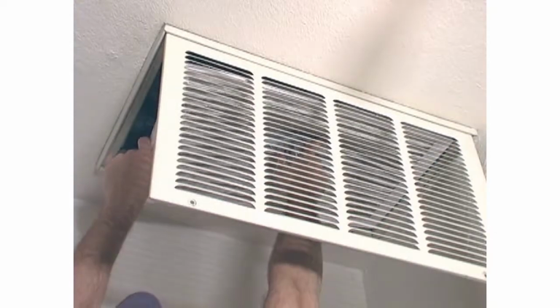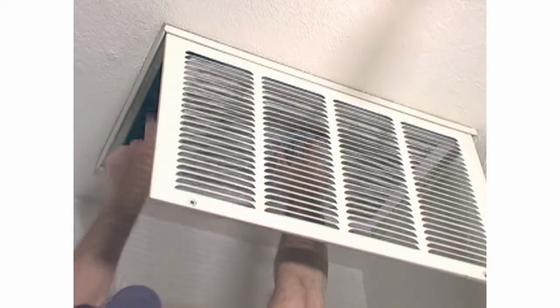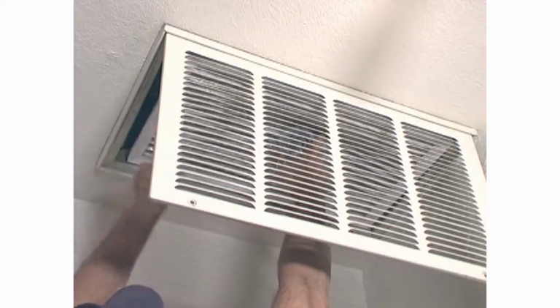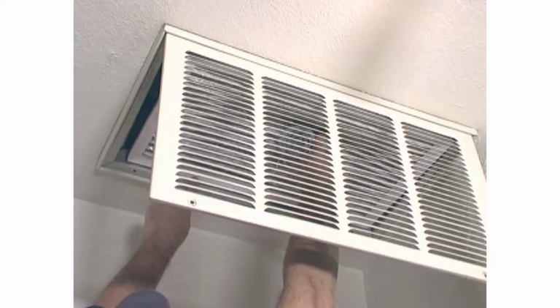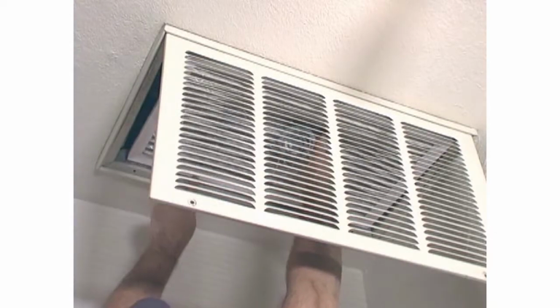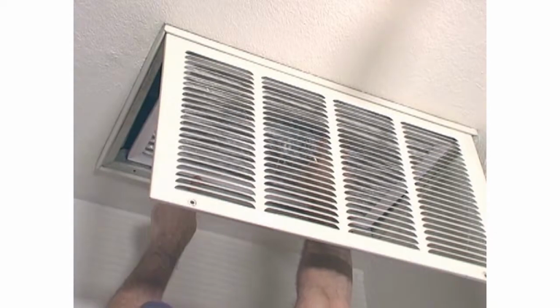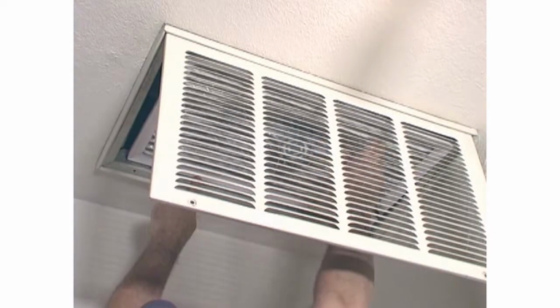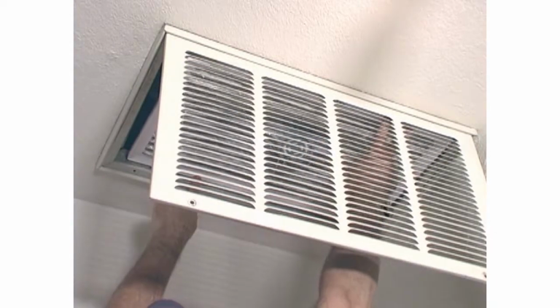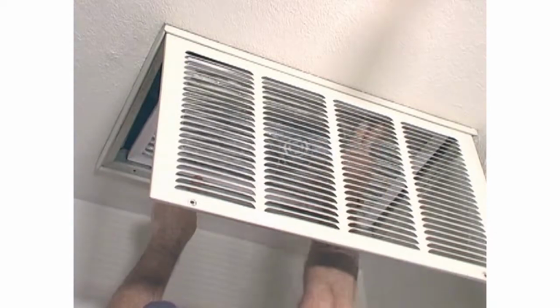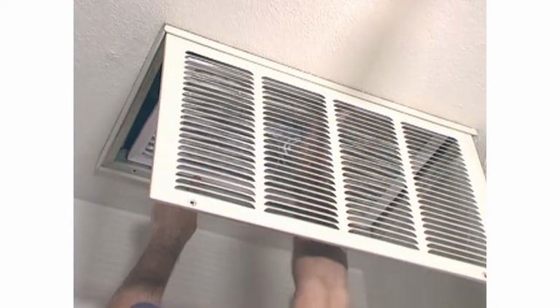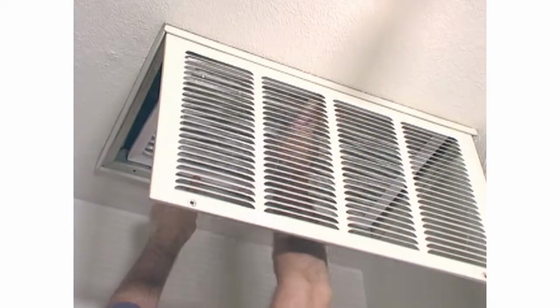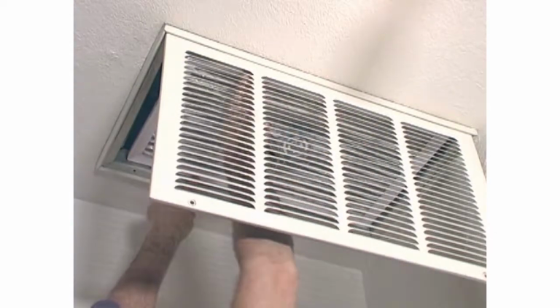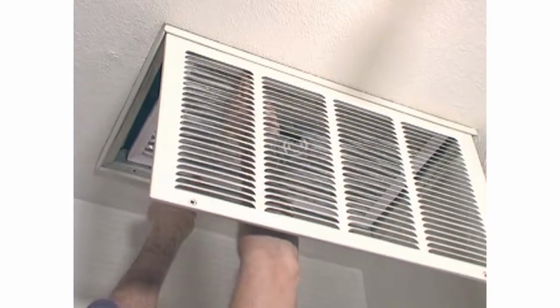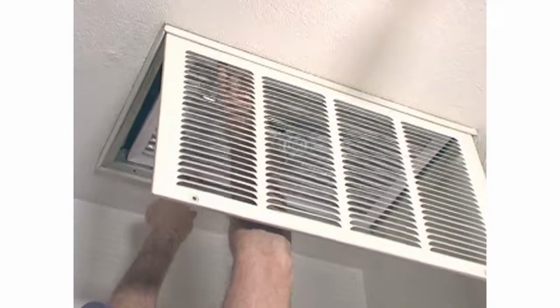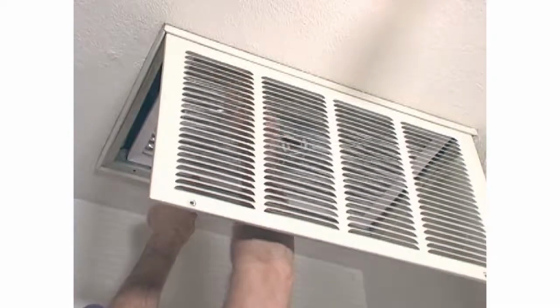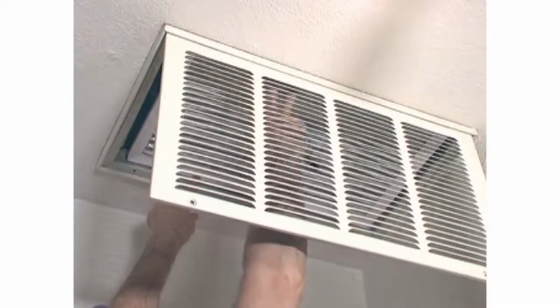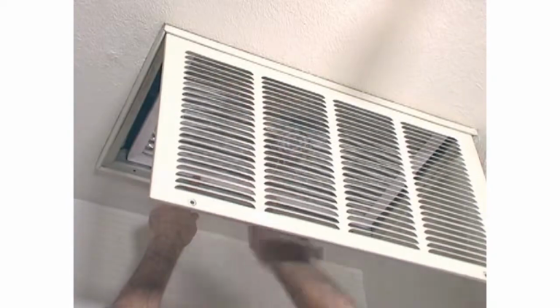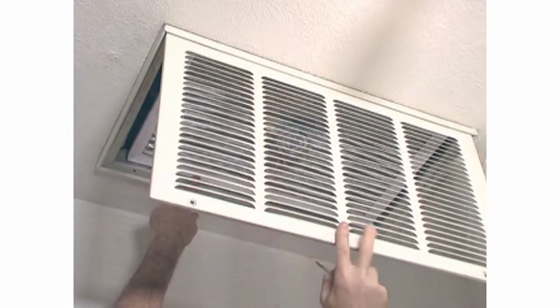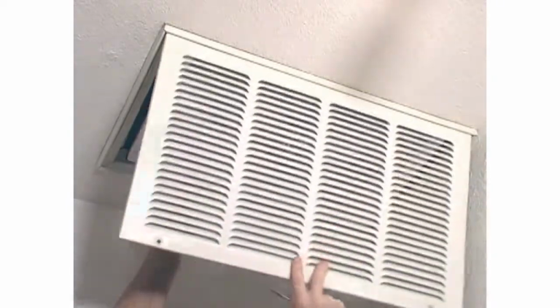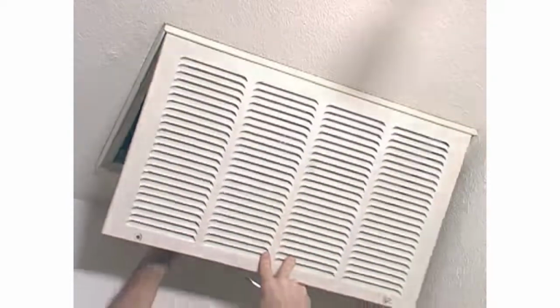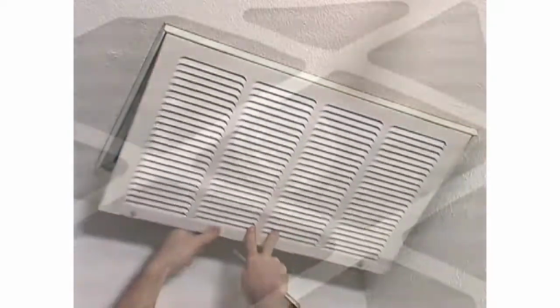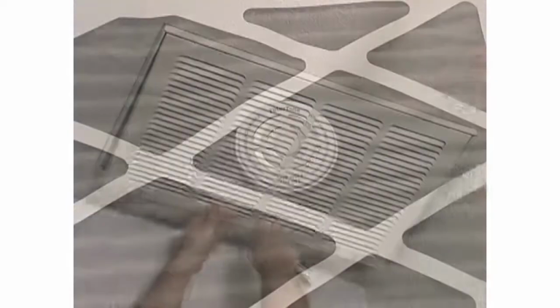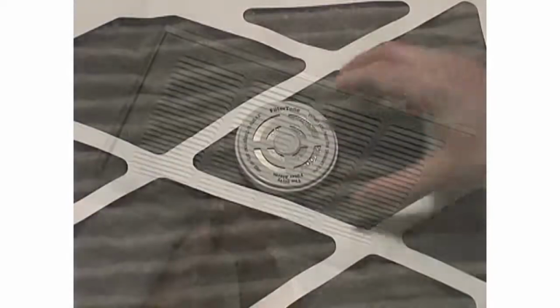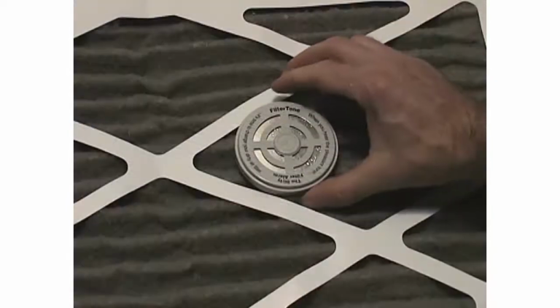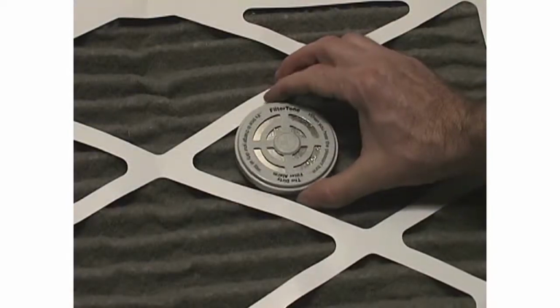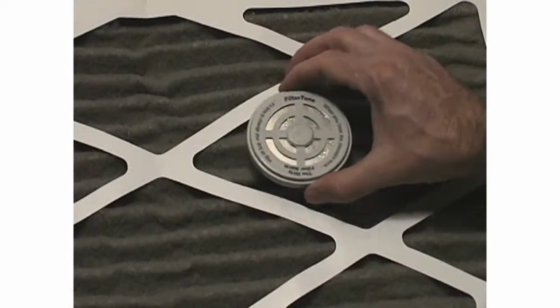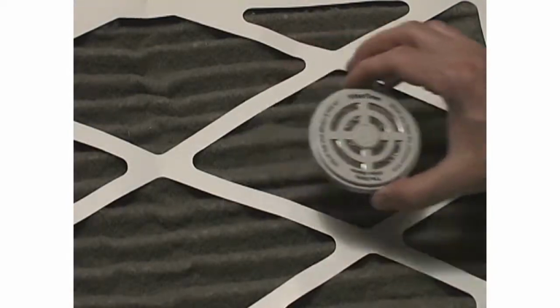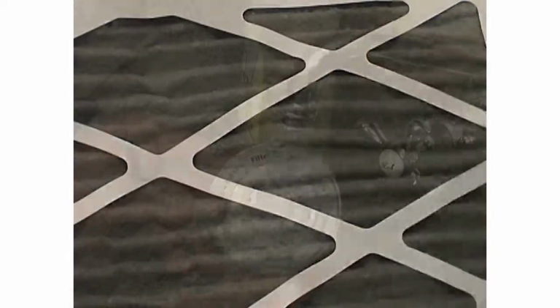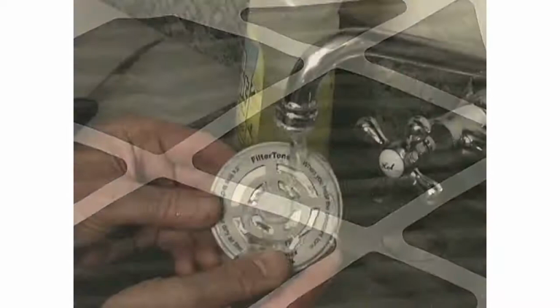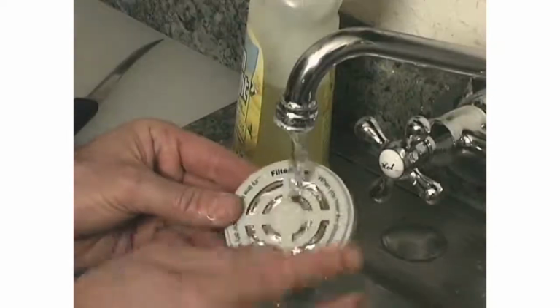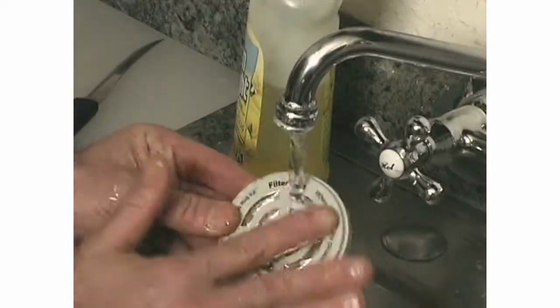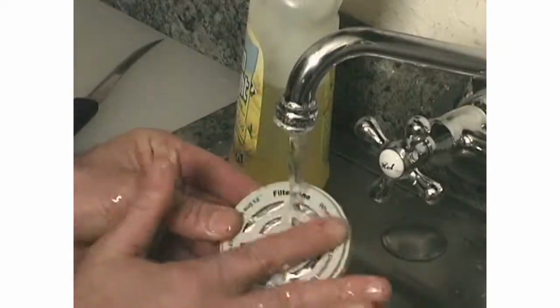When it needs cleaning, the filter tone alarm will sound a tone. You can remove the filter tone alarm from the dirty filter, rinse it off with water, and use it again on a clean filter.